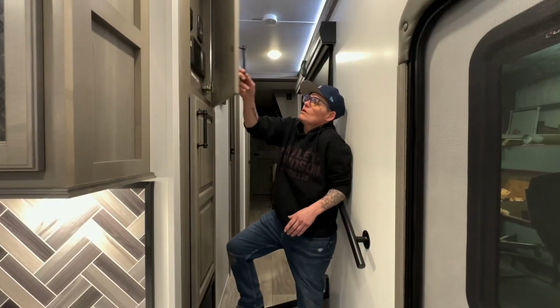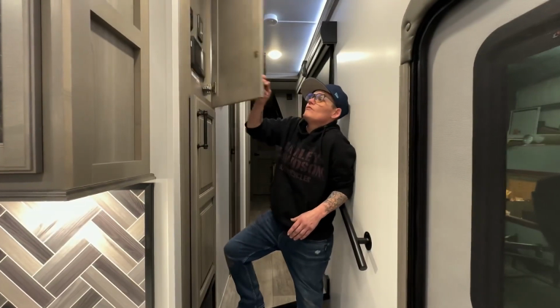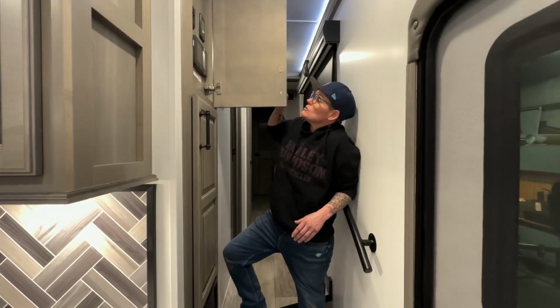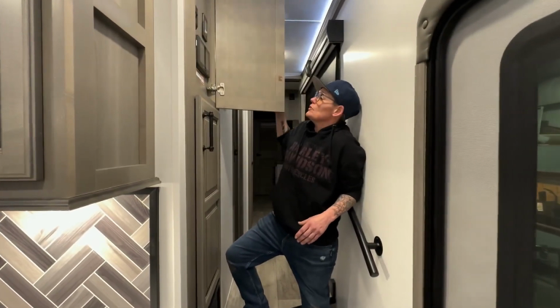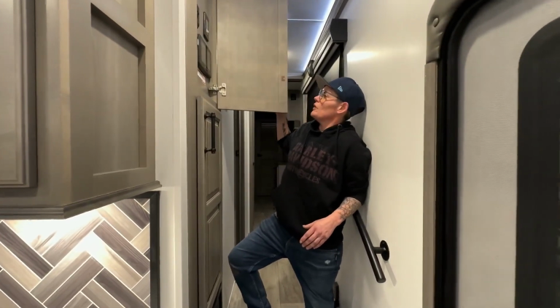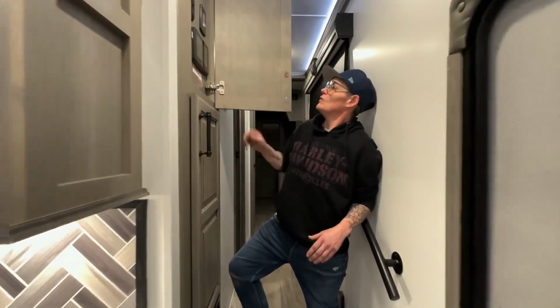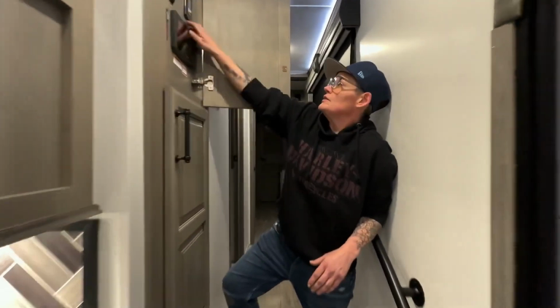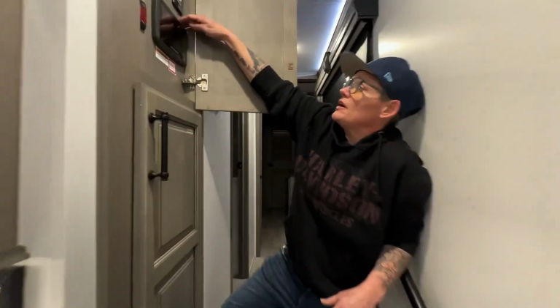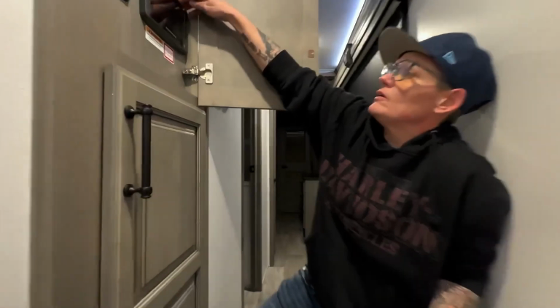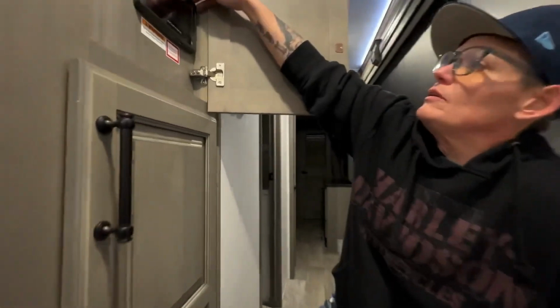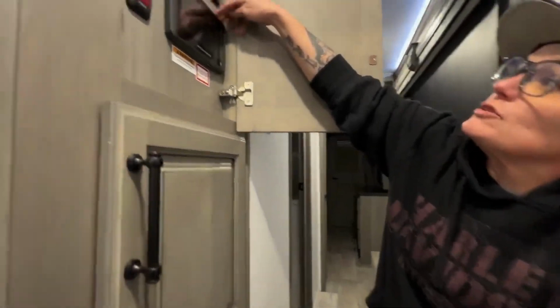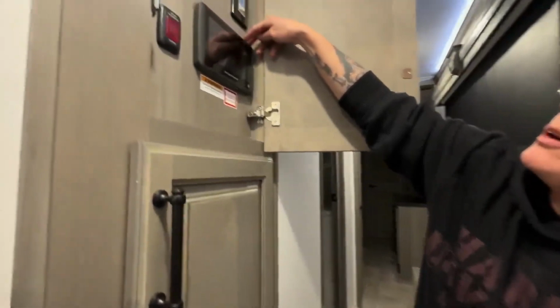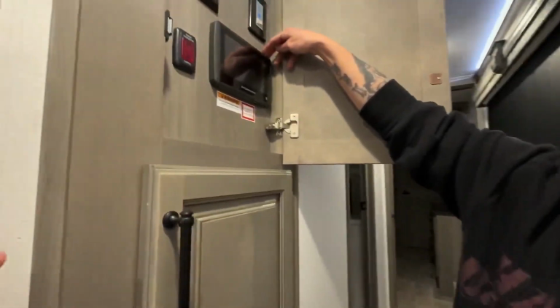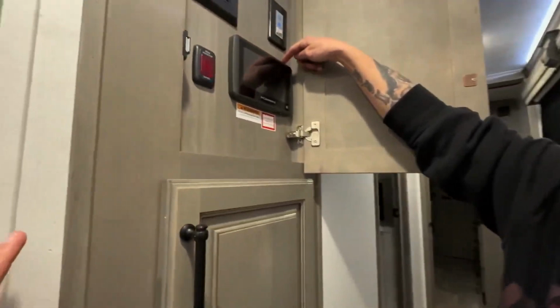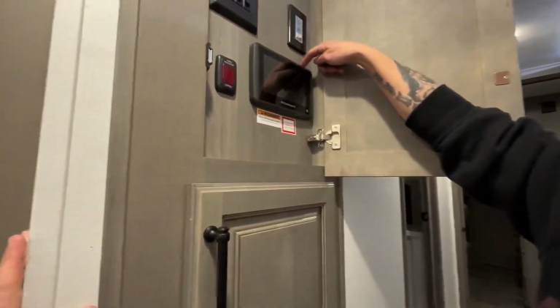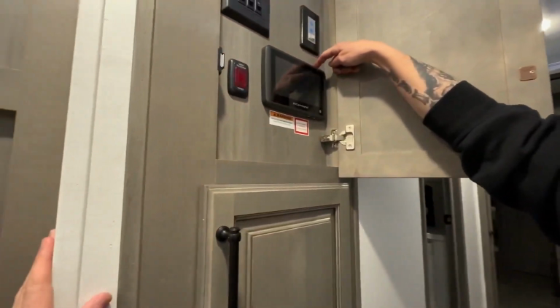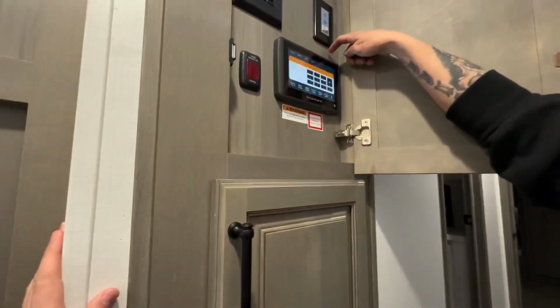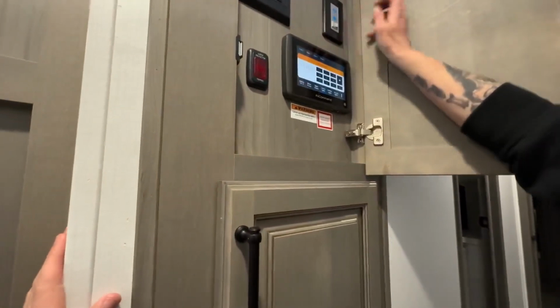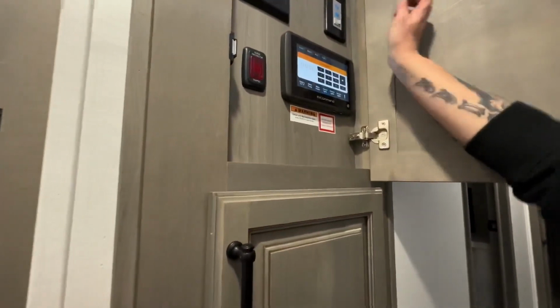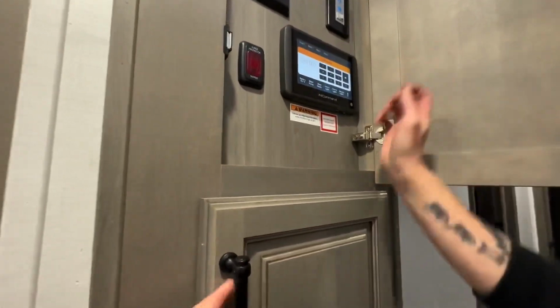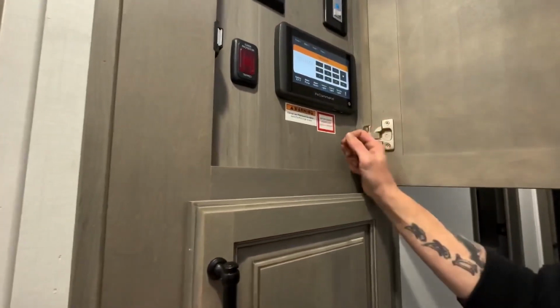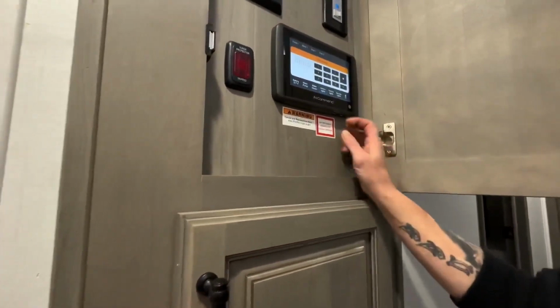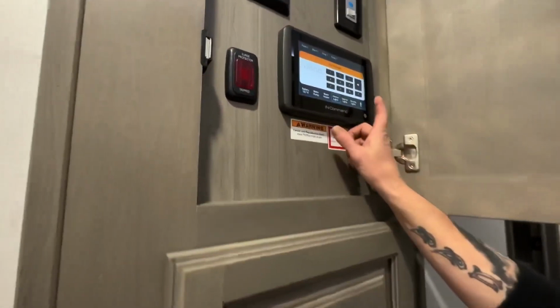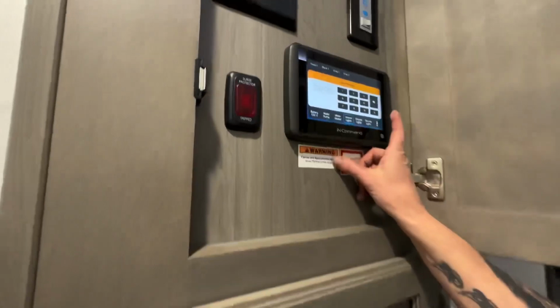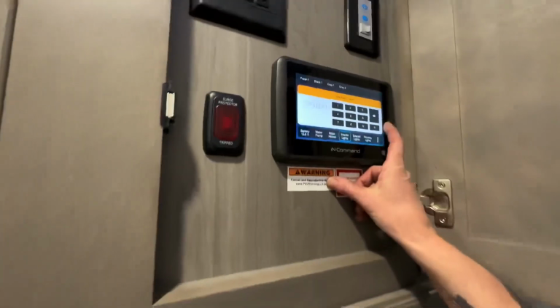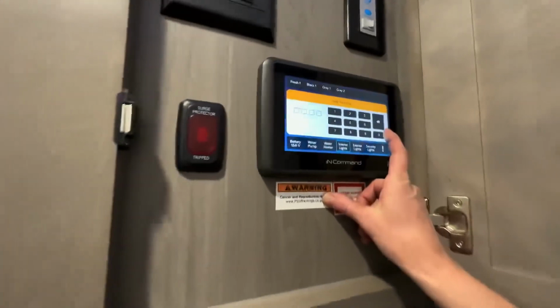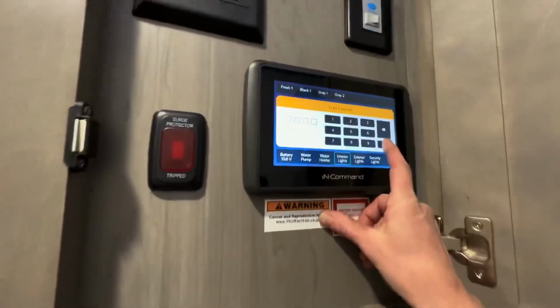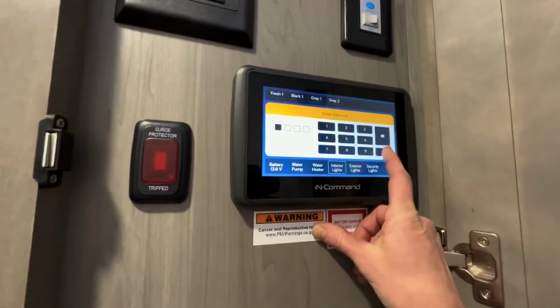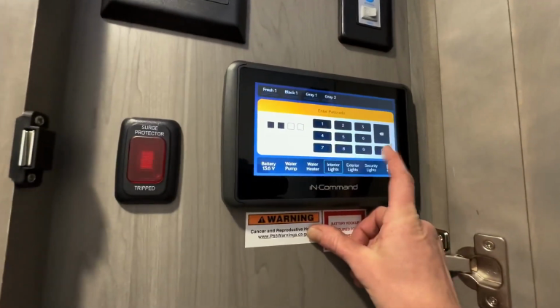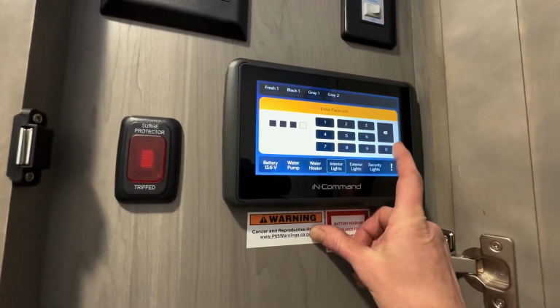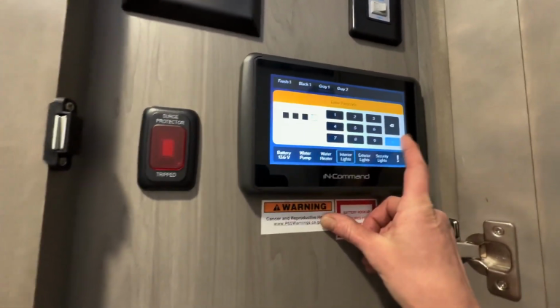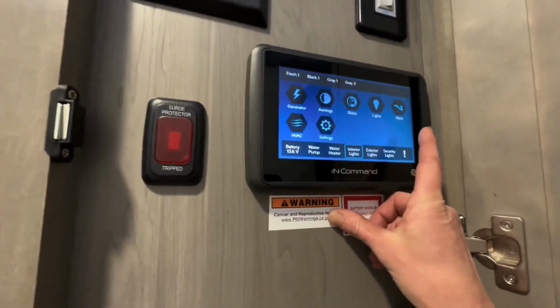So here we go. It's right here. There's a button on the top — I'm going to push it. Right now the passcode is all zeros.